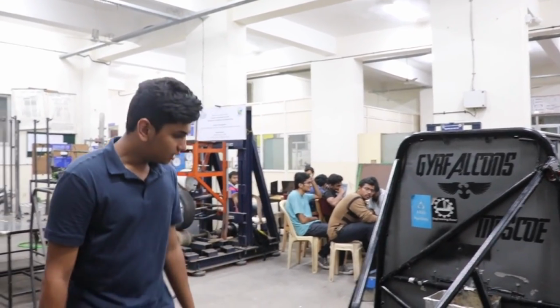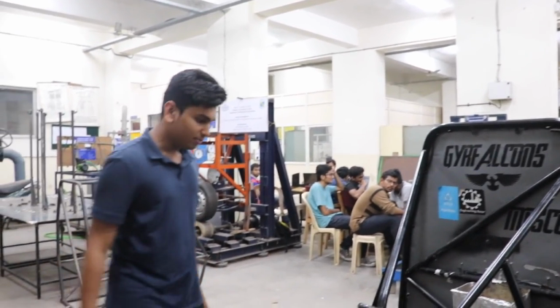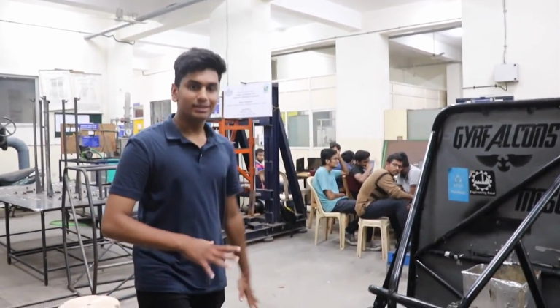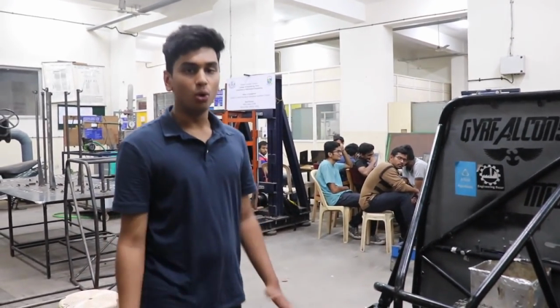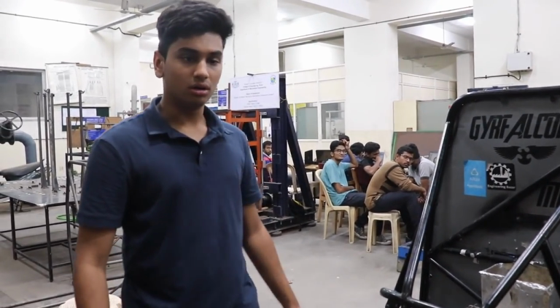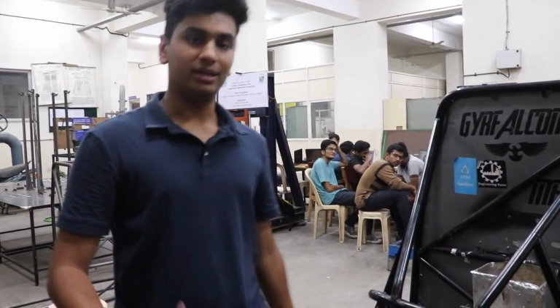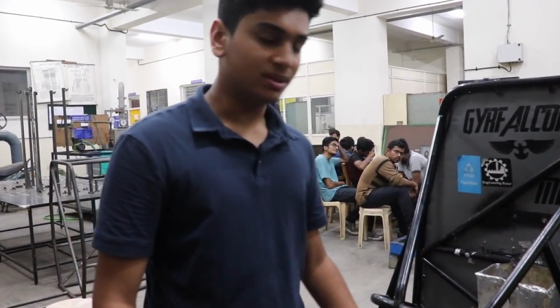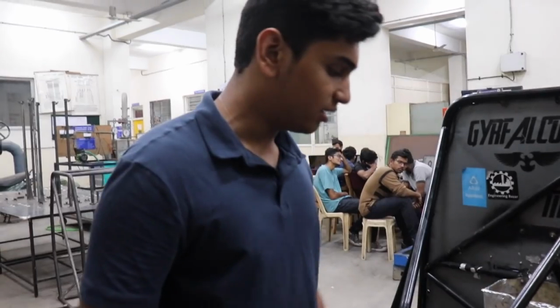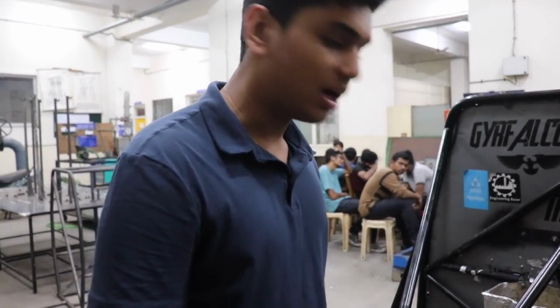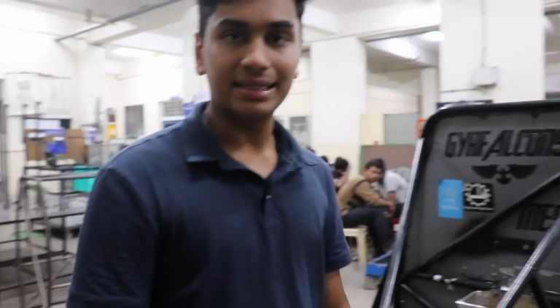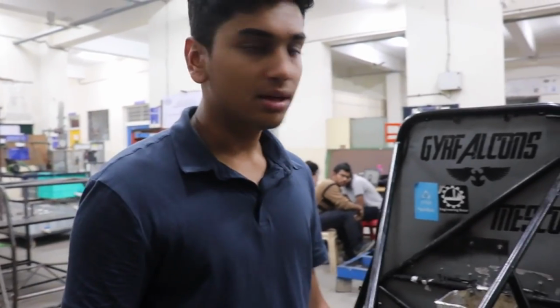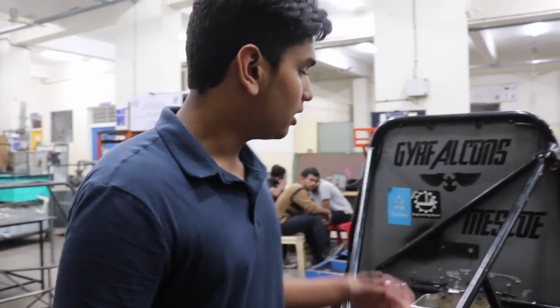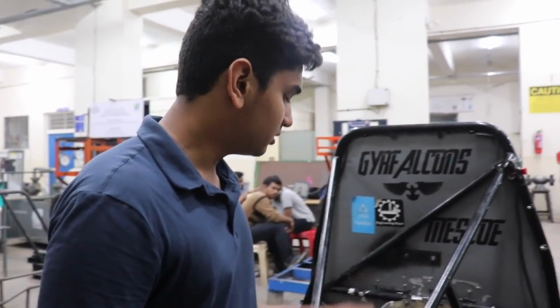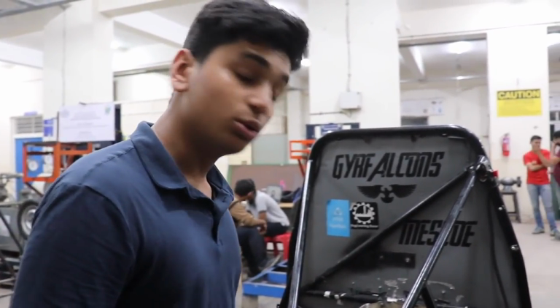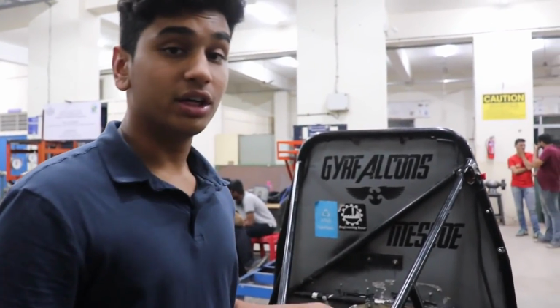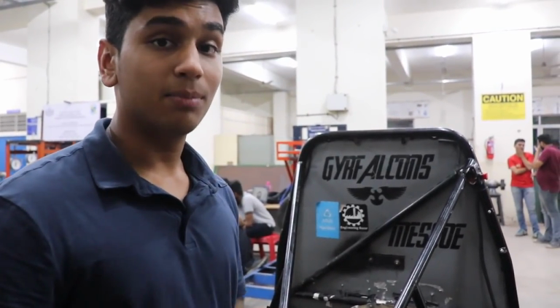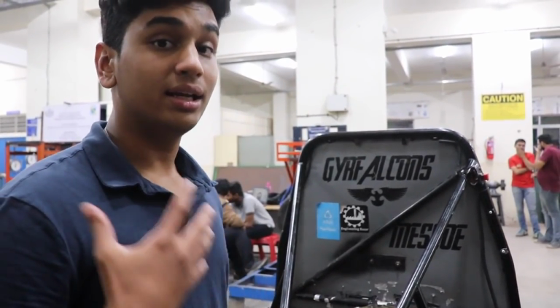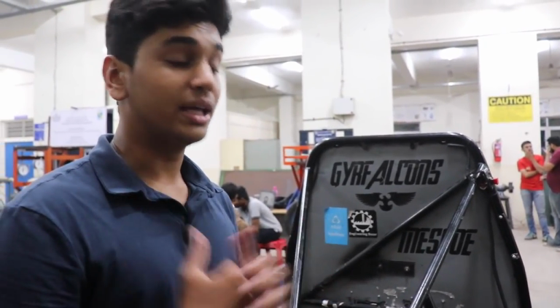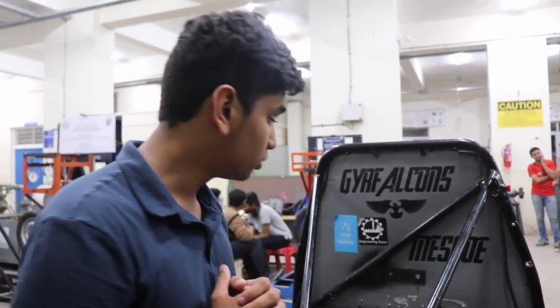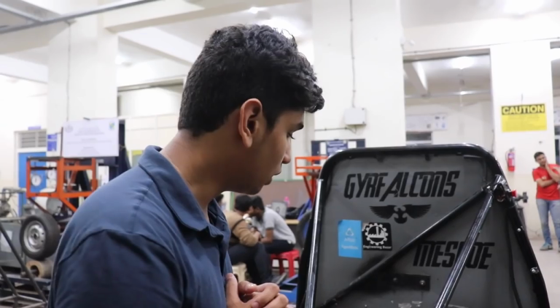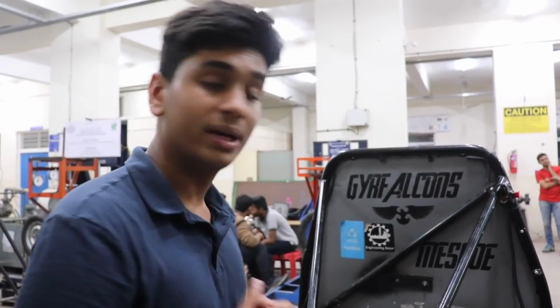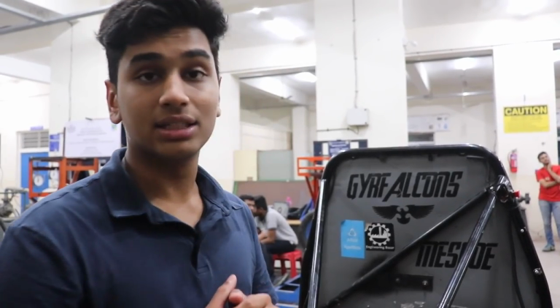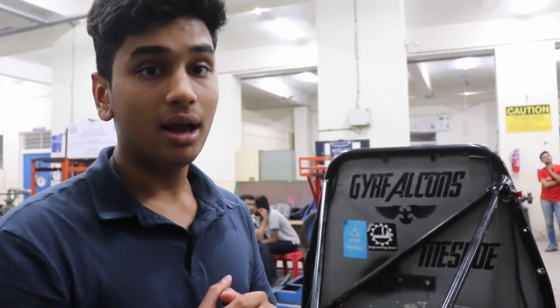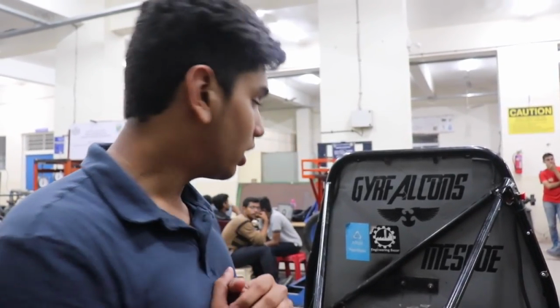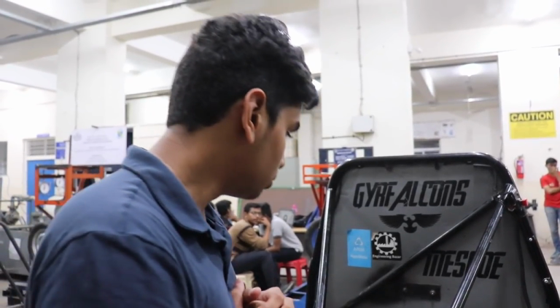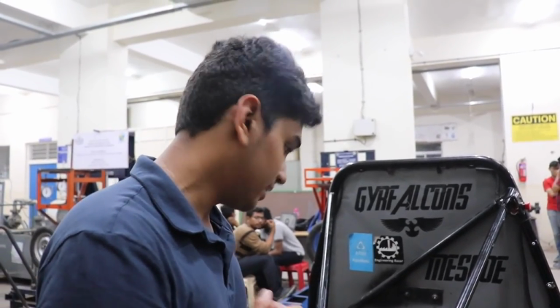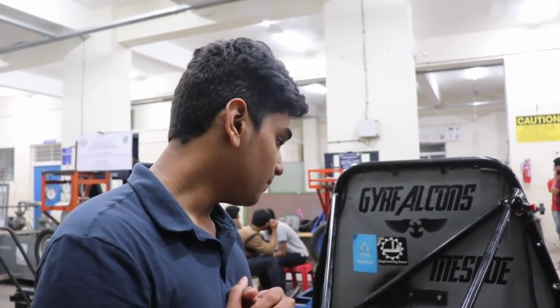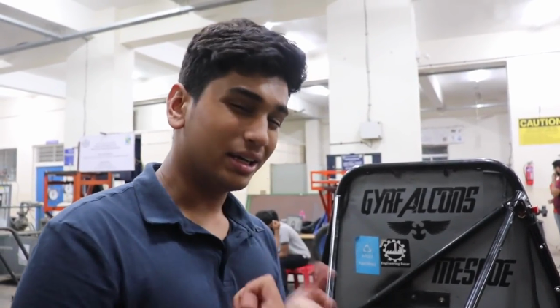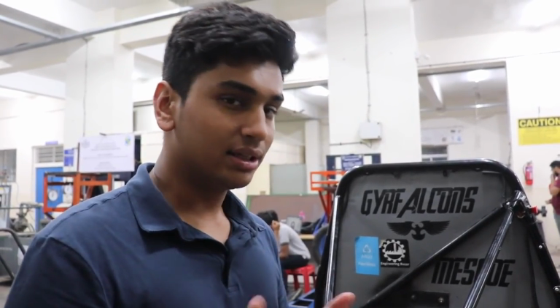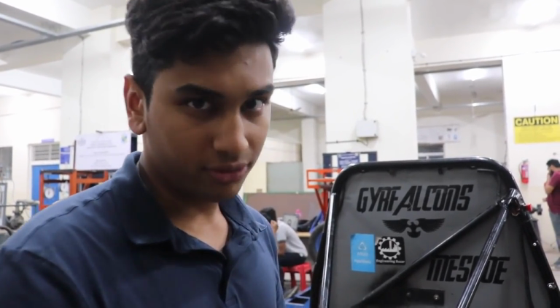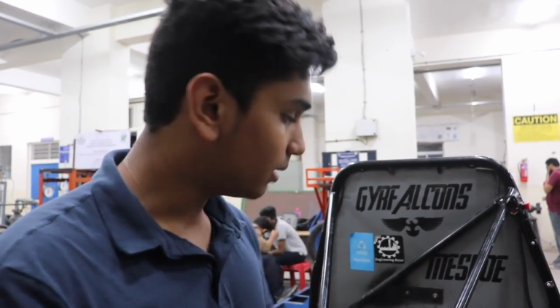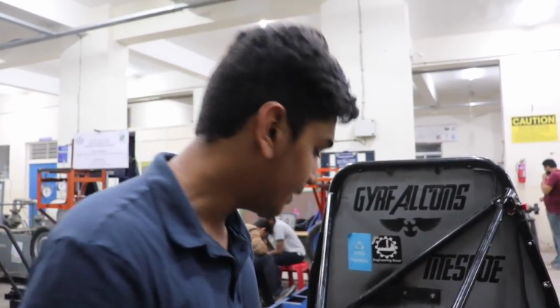Basically this whole ATV has been designed for Baja racing. The students over here are planning to take it to the USA this year, to Tennessee. It is still not fixed but yeah.